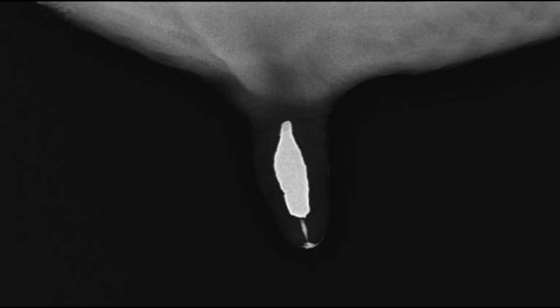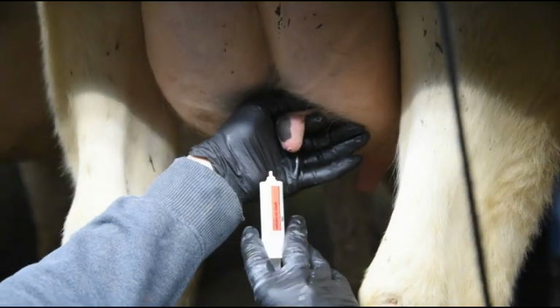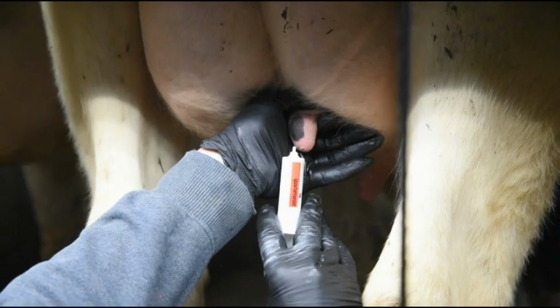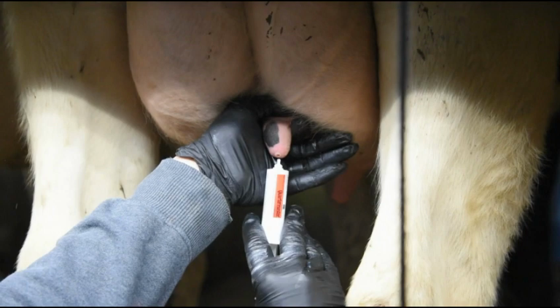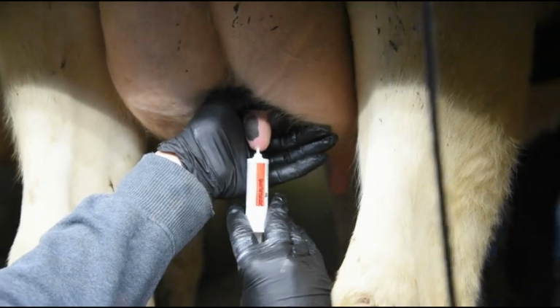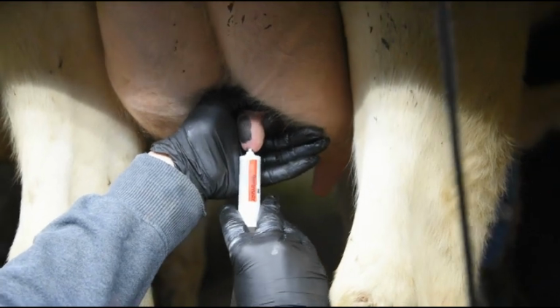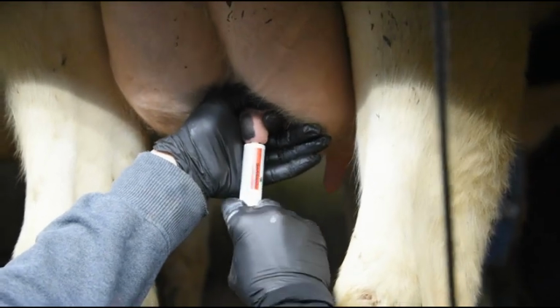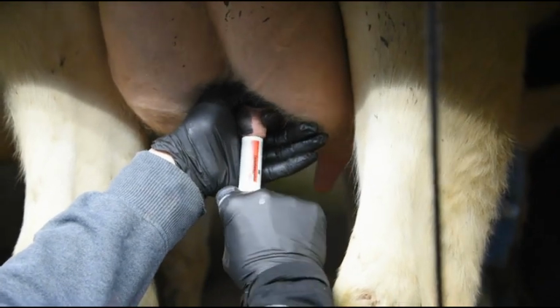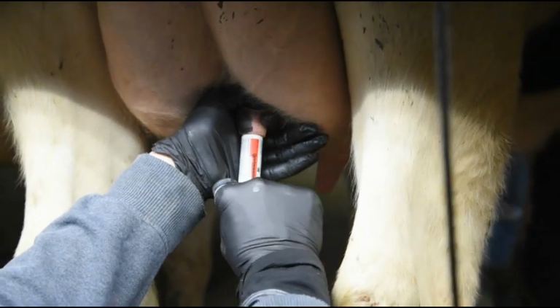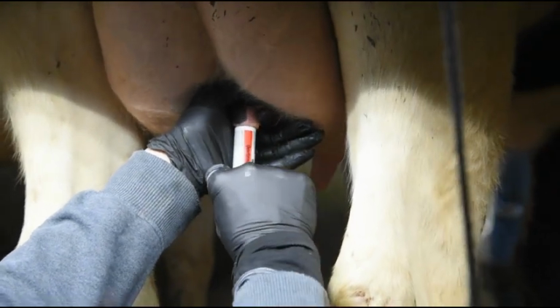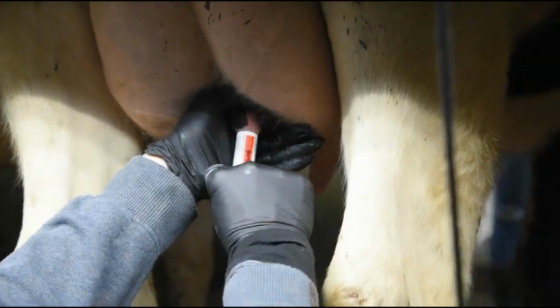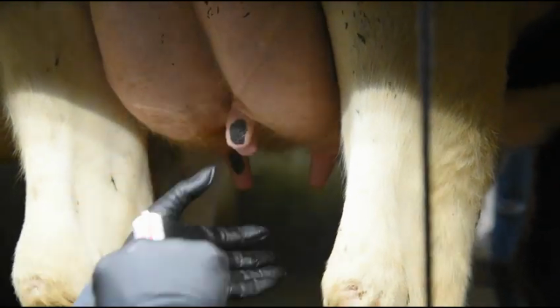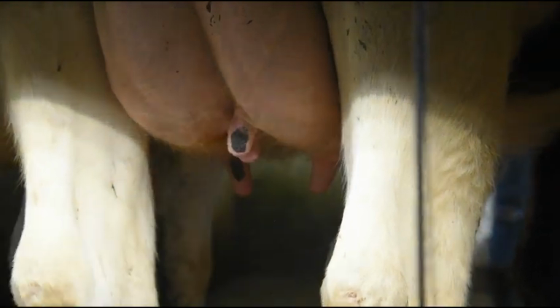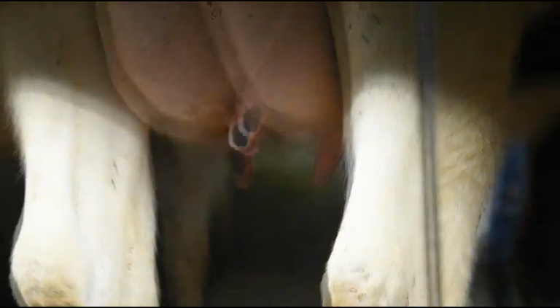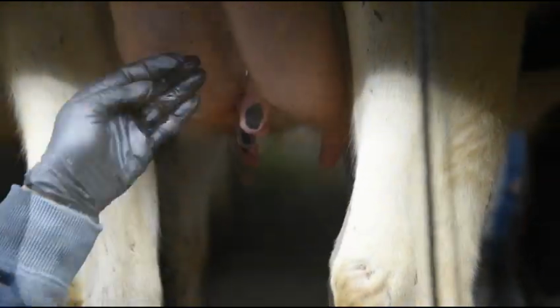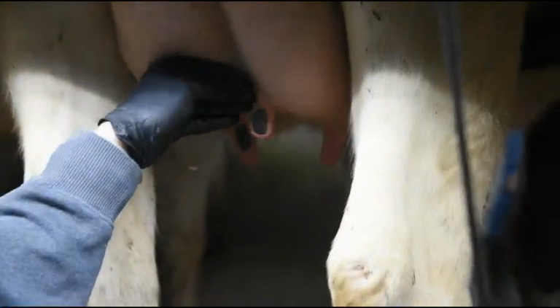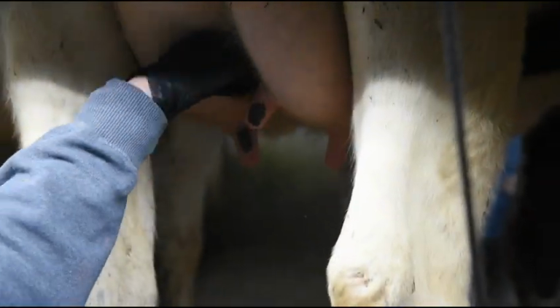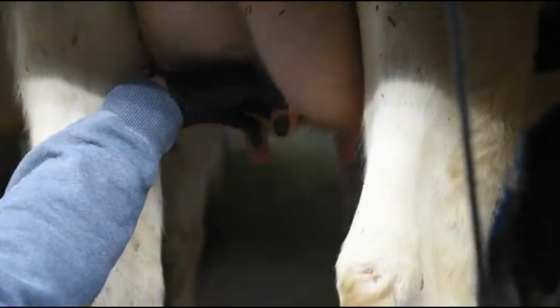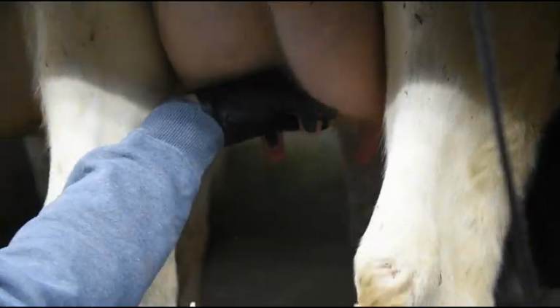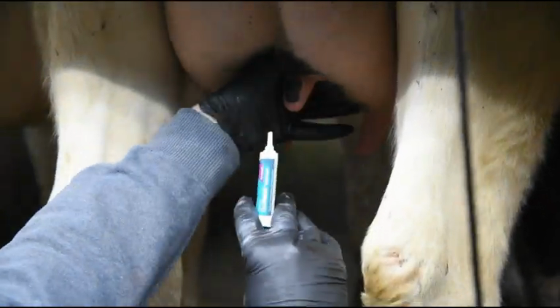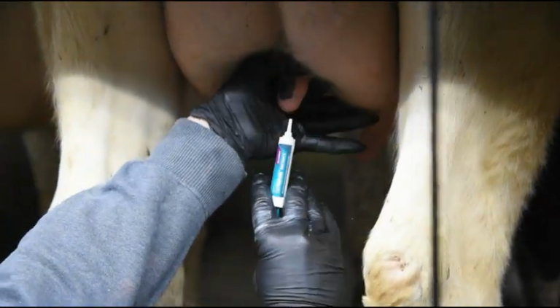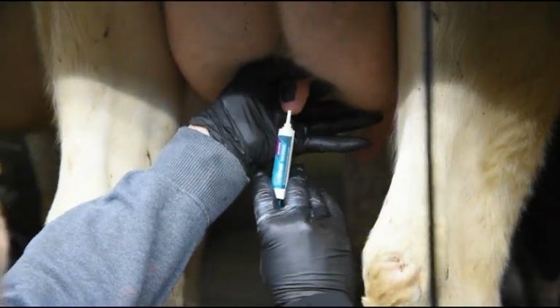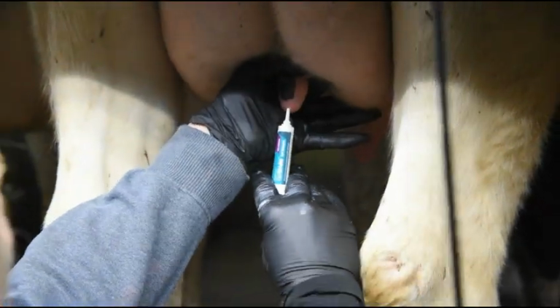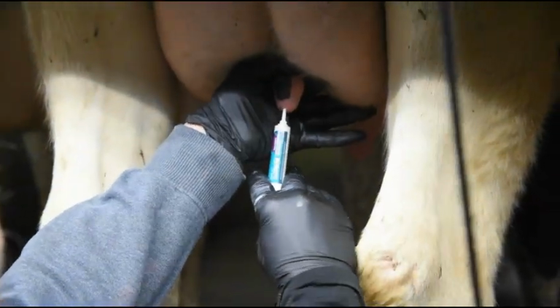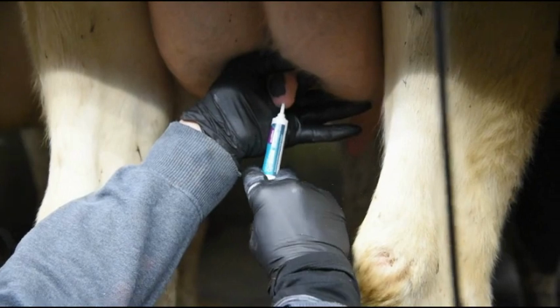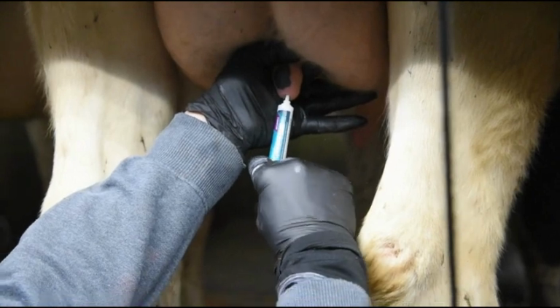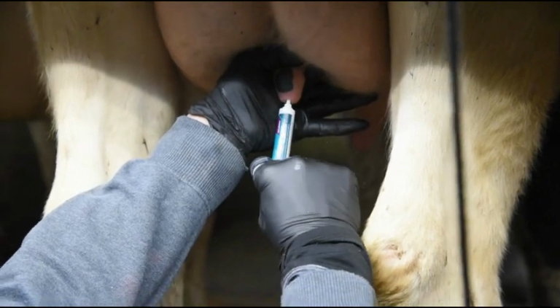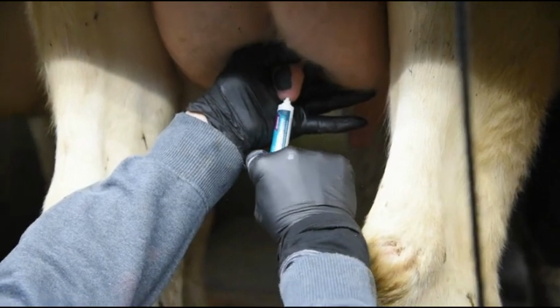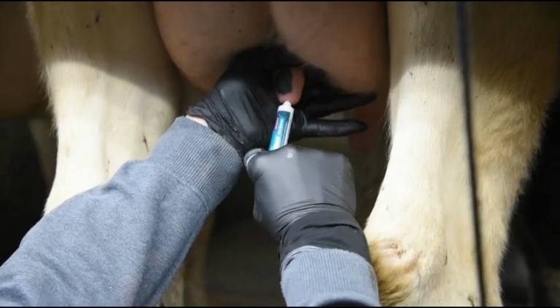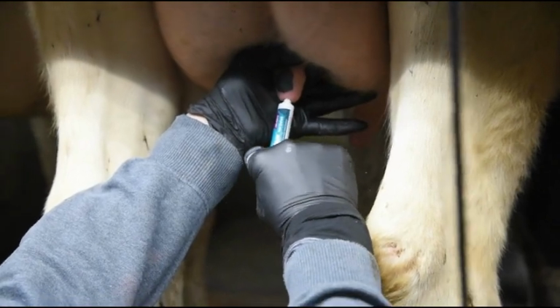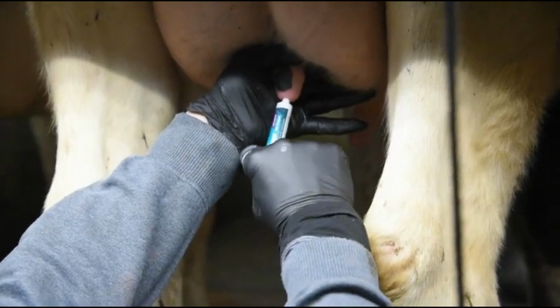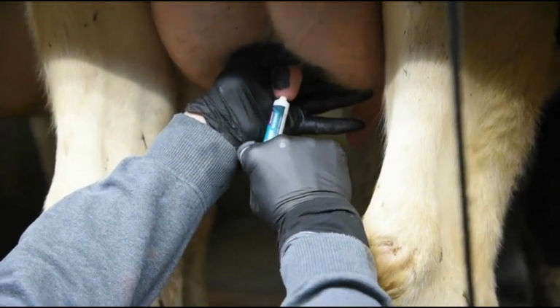If you use an antibiotic intramammary treatment at dry off, that needs to be administered prior to UdderLife OptiShield Teat Sealant.